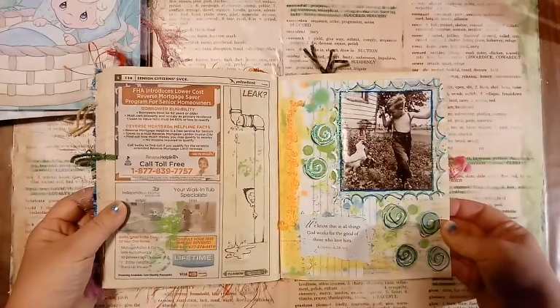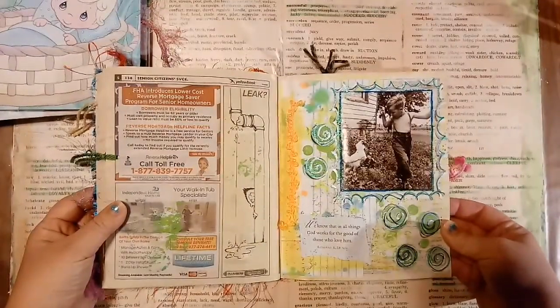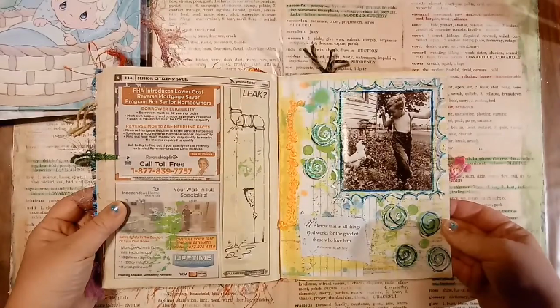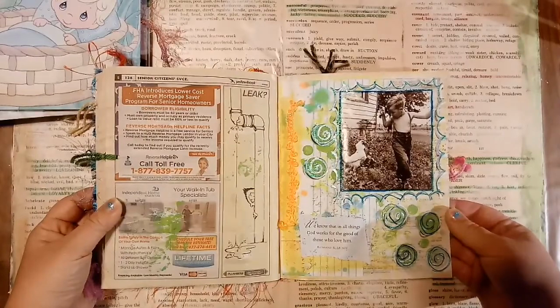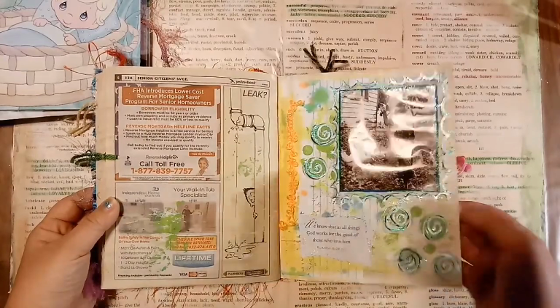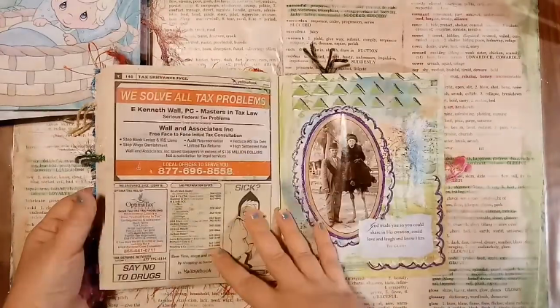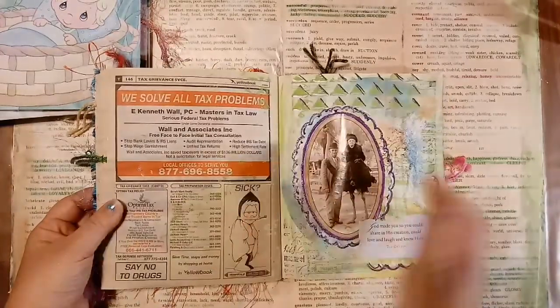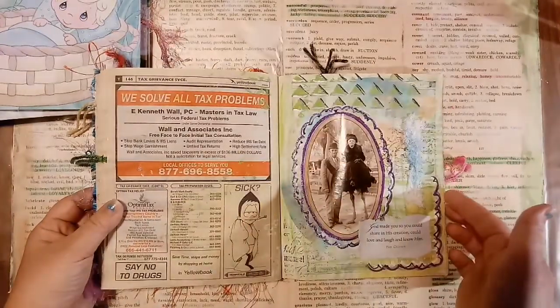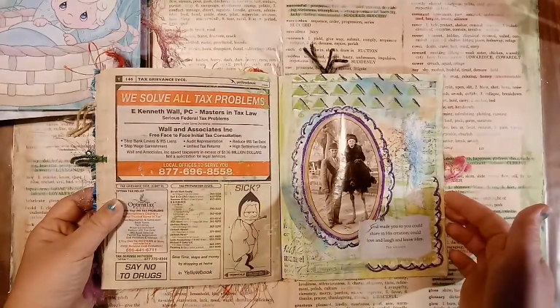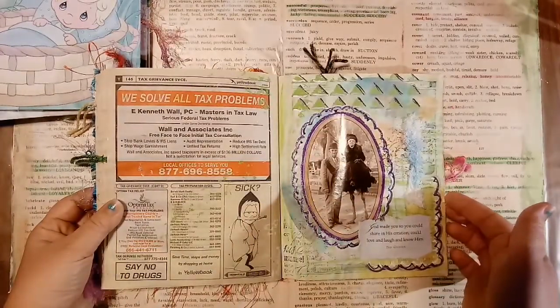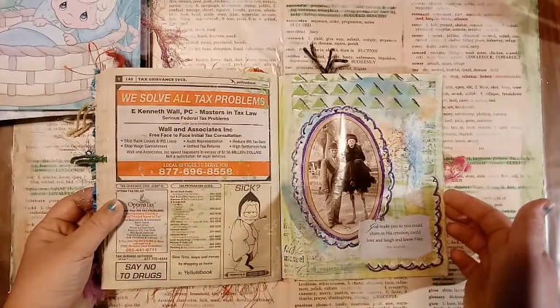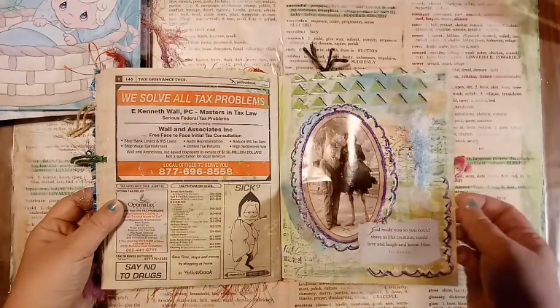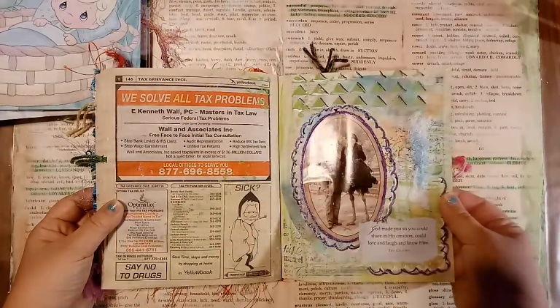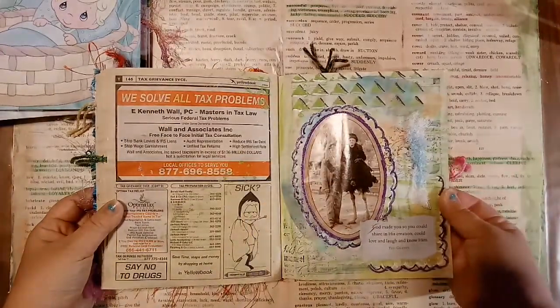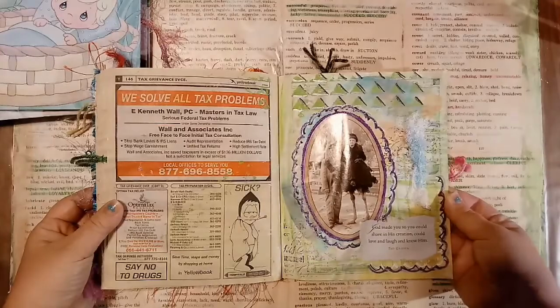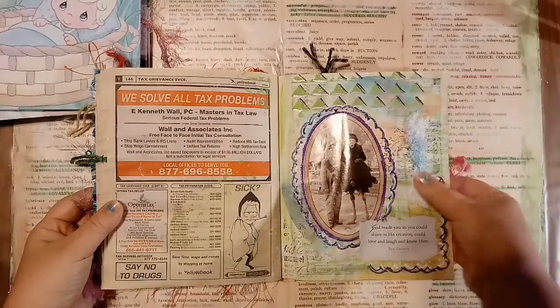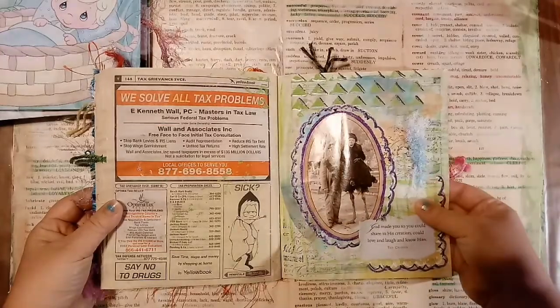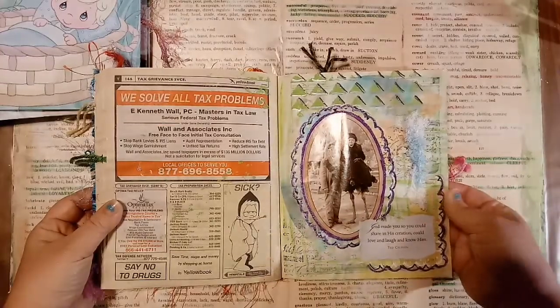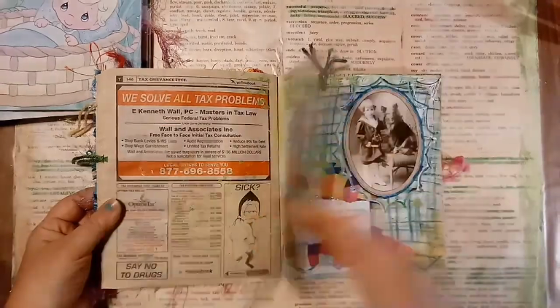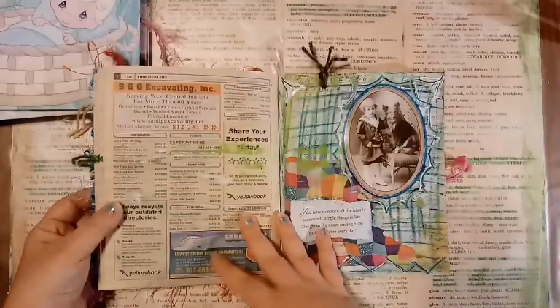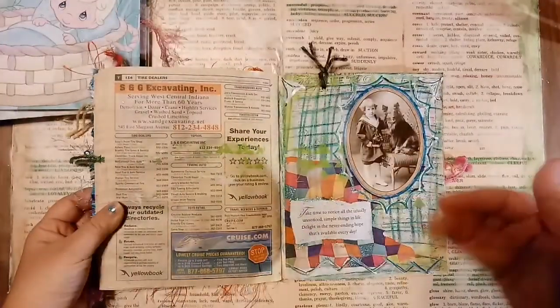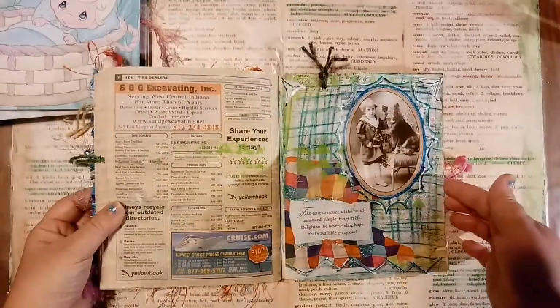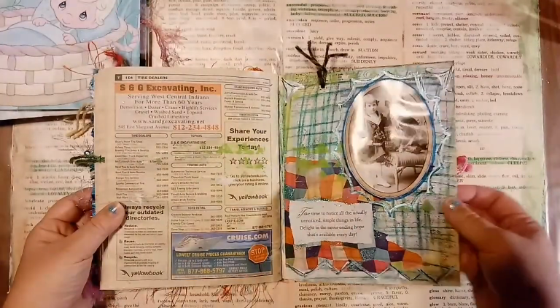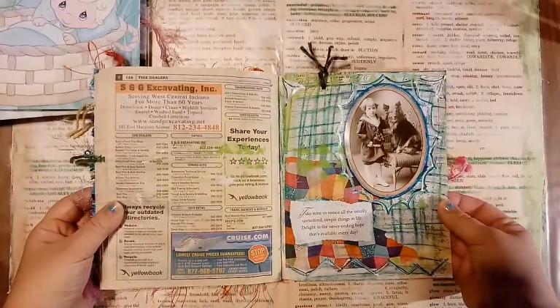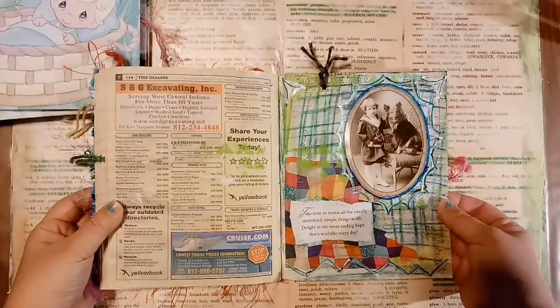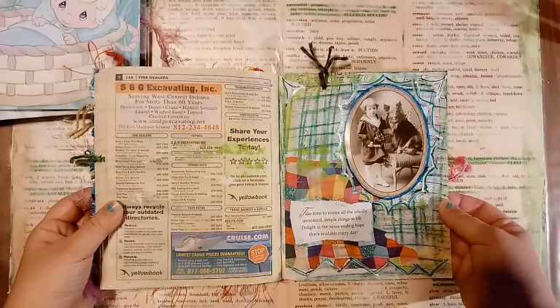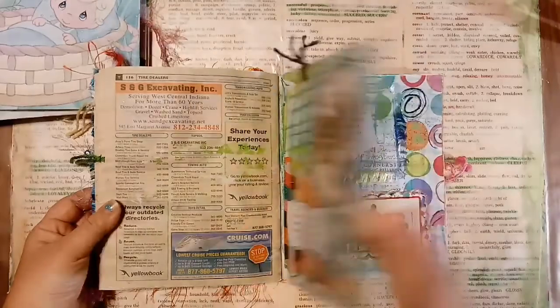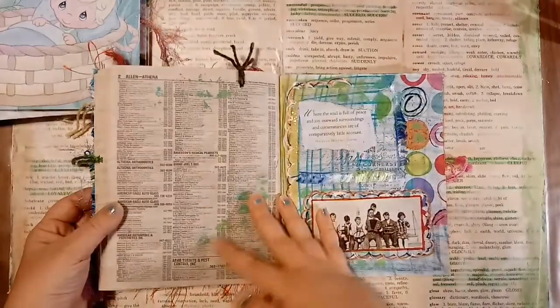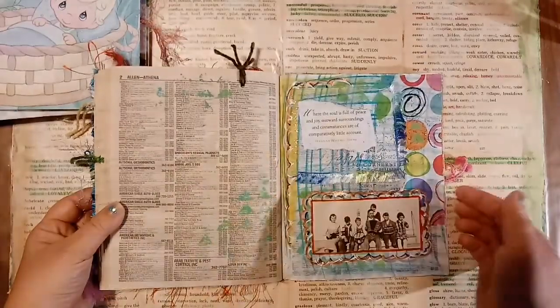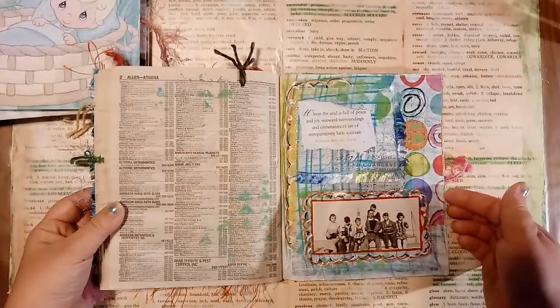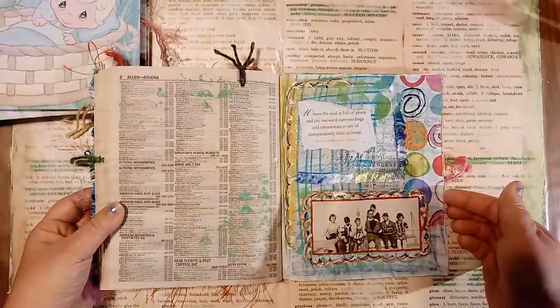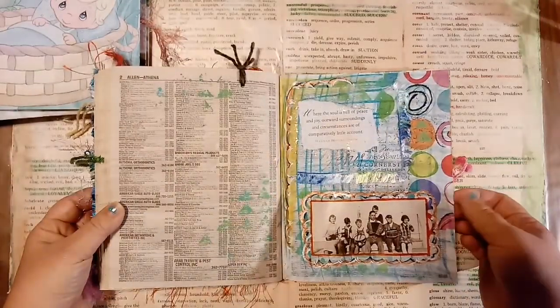Shannon Green is the one that made that. I'll try and put a link at the bottom to her original post that I've seen, and you should check it out. It's a lot of fun to do.